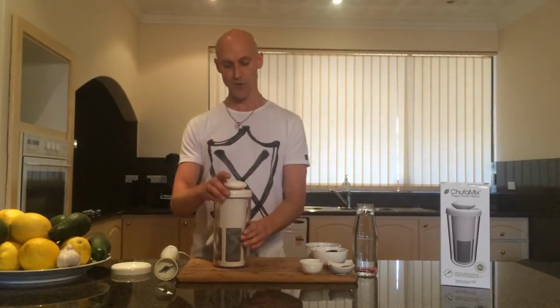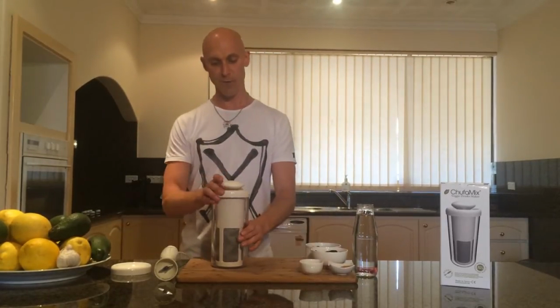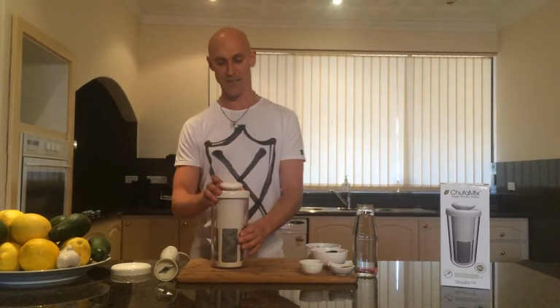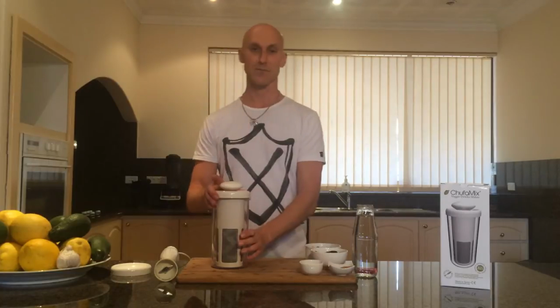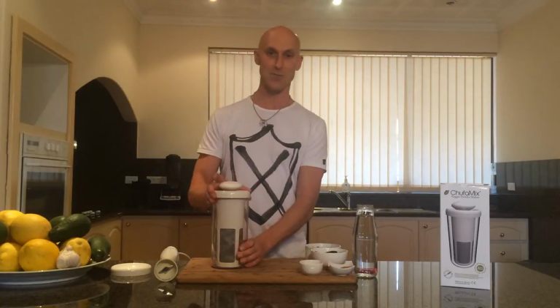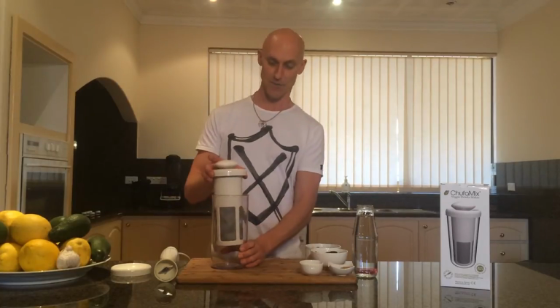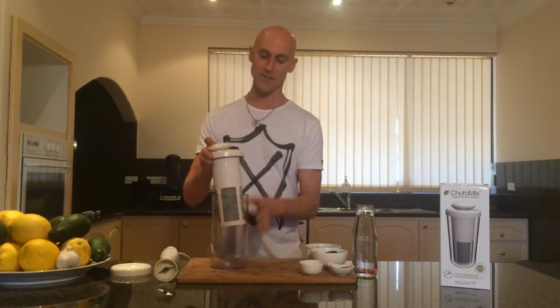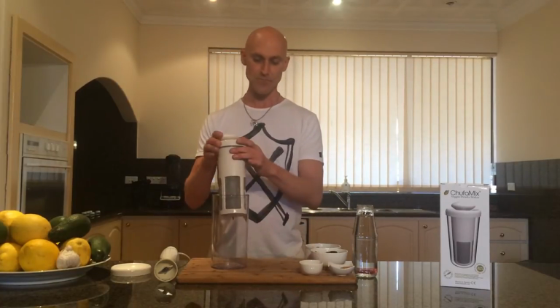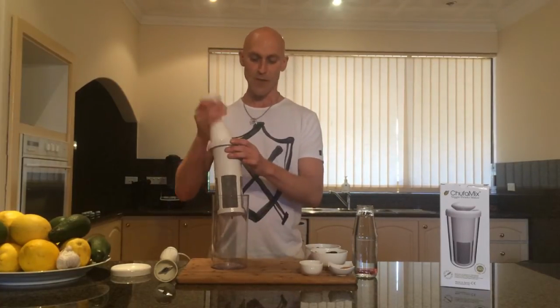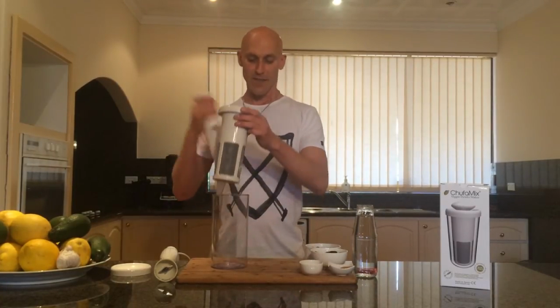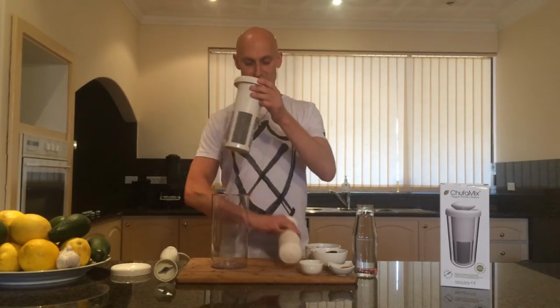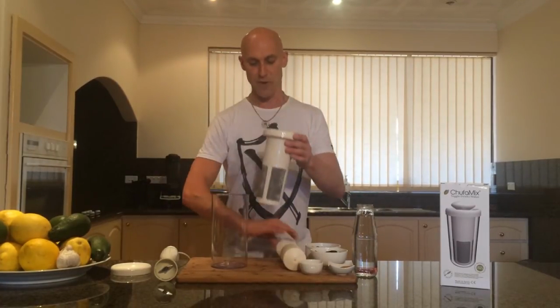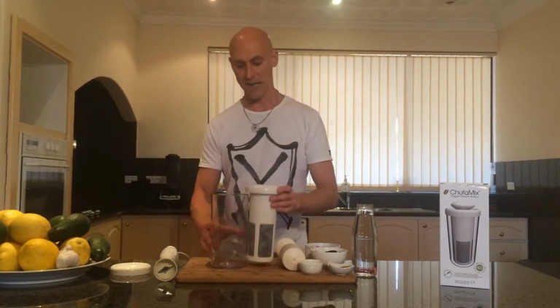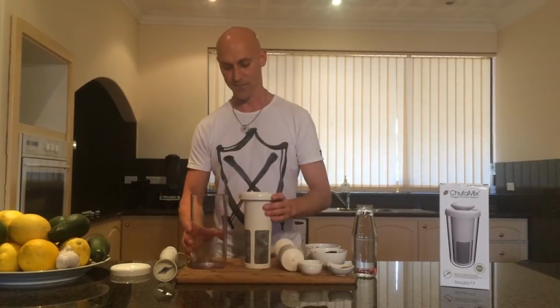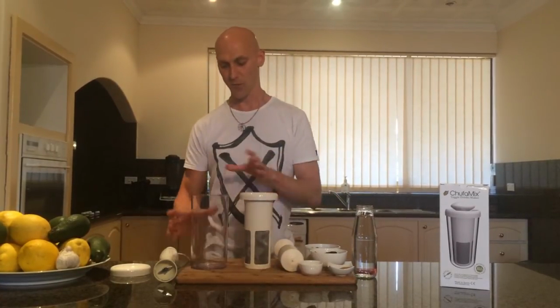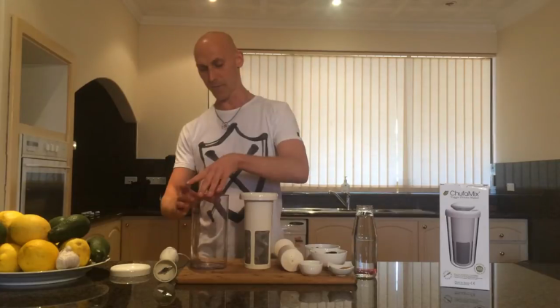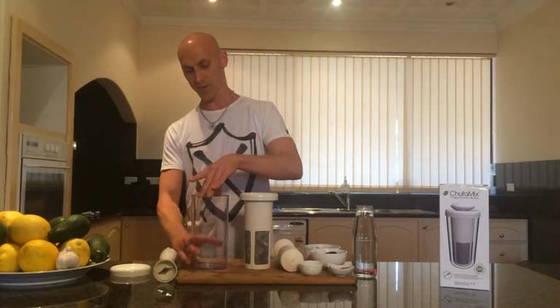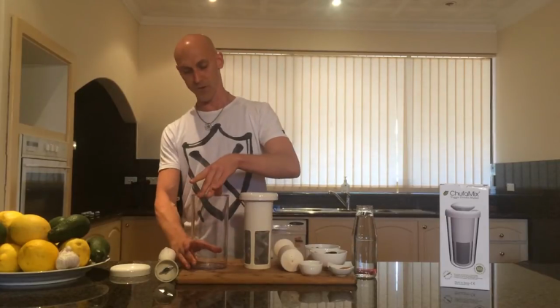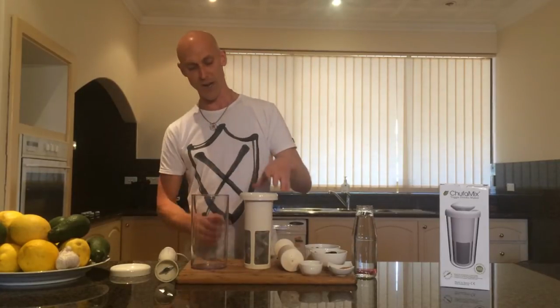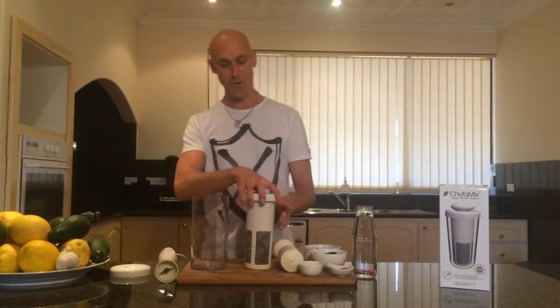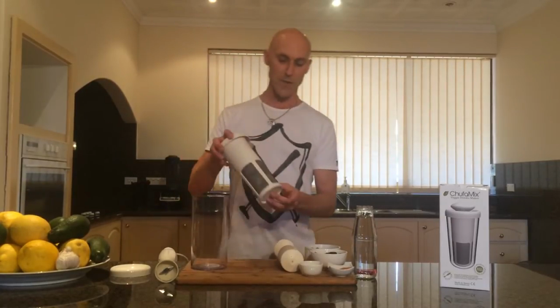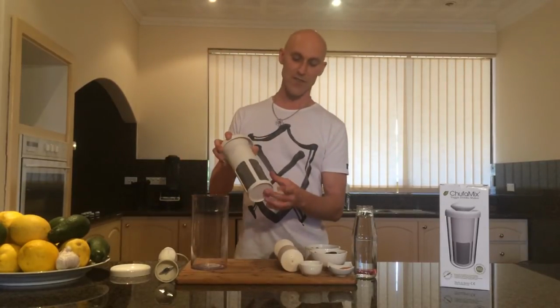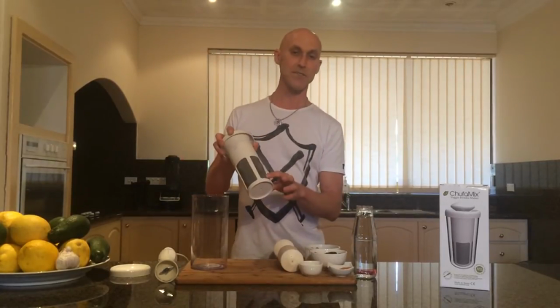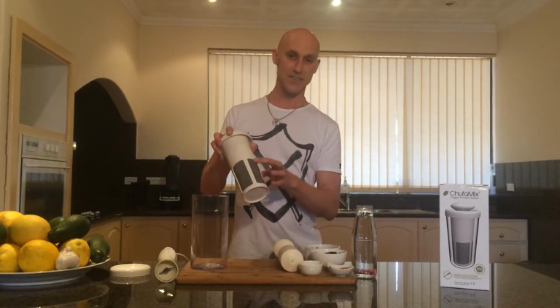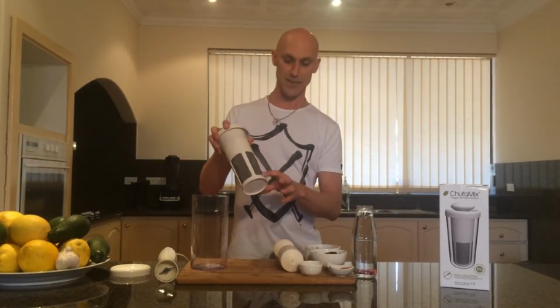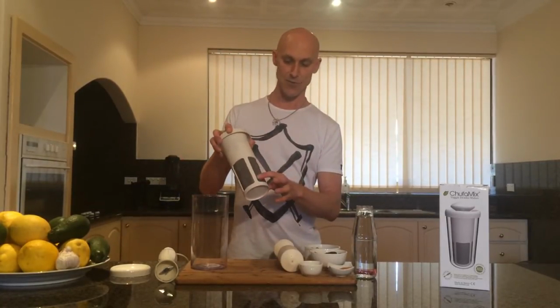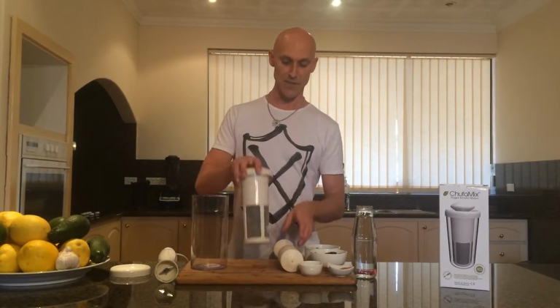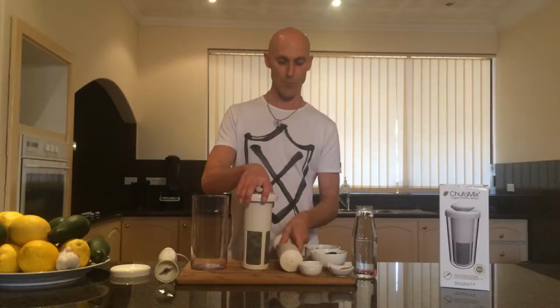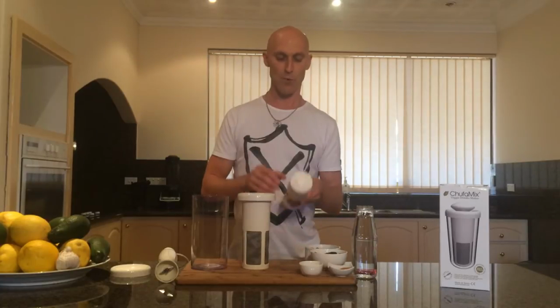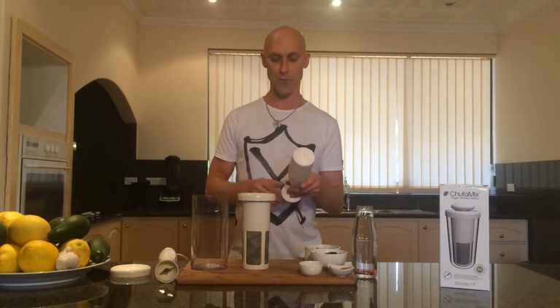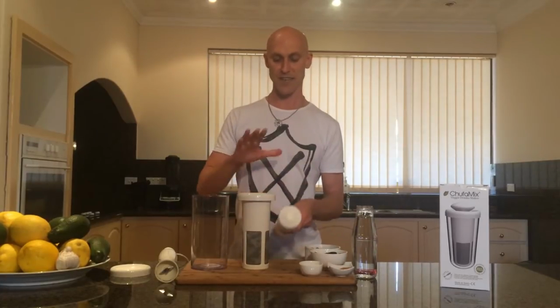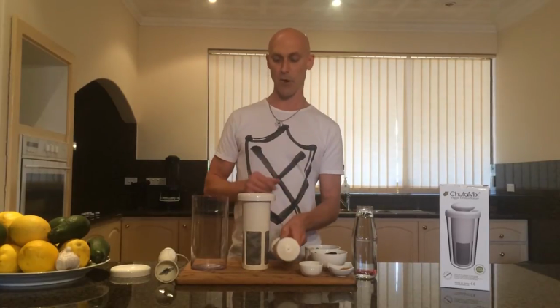The new Chuffer Mix is a Spanish-made device that consists of three parts: we've got the nut milk reservoir, then we have the sieve — this is a stainless steel sieve — and we have the mortar for pressing out the pulp.